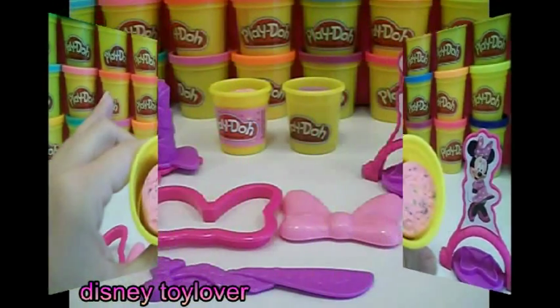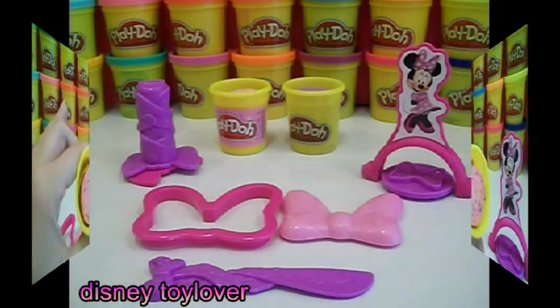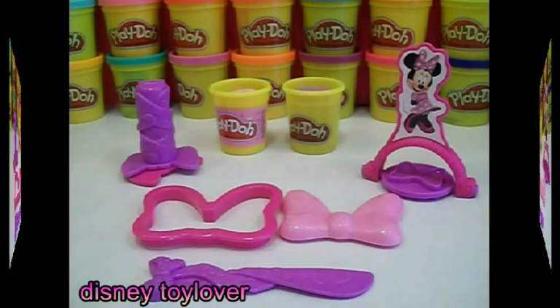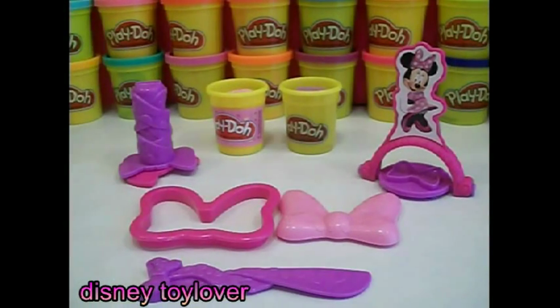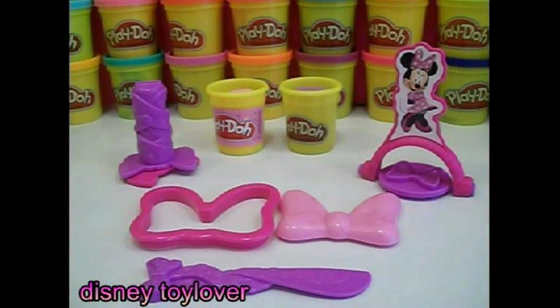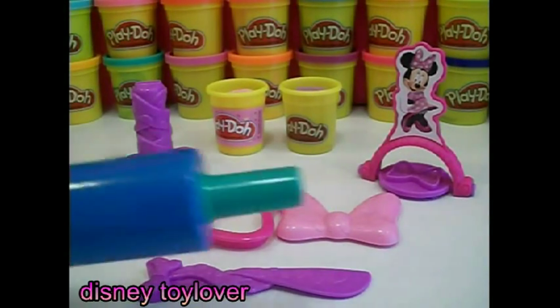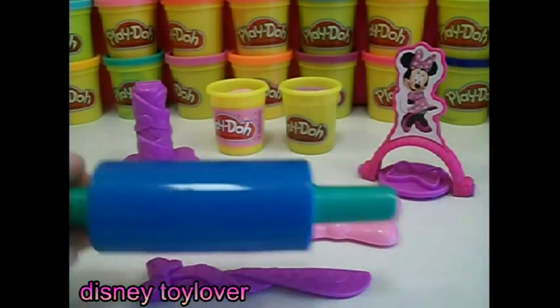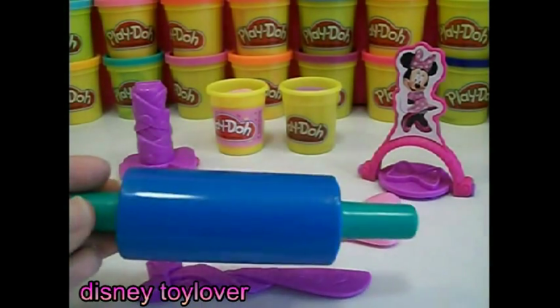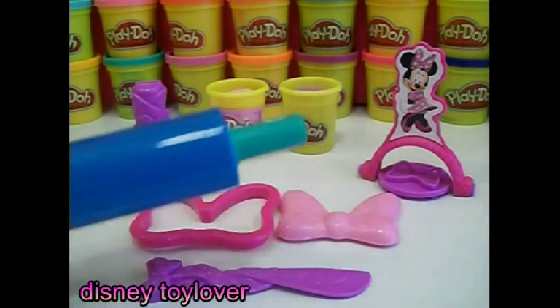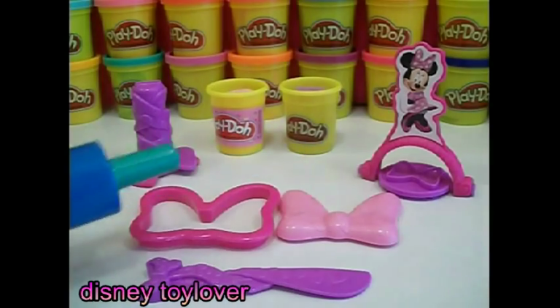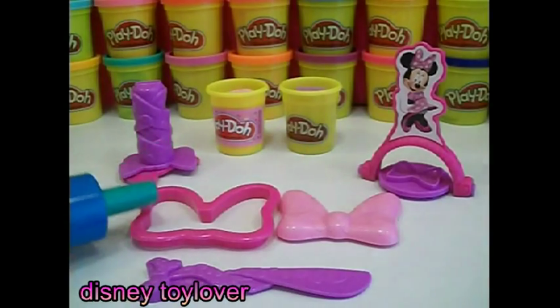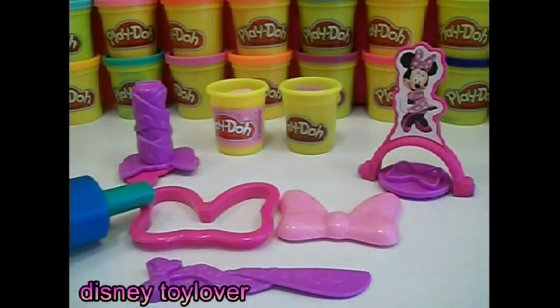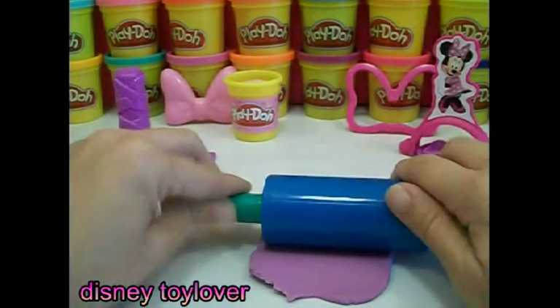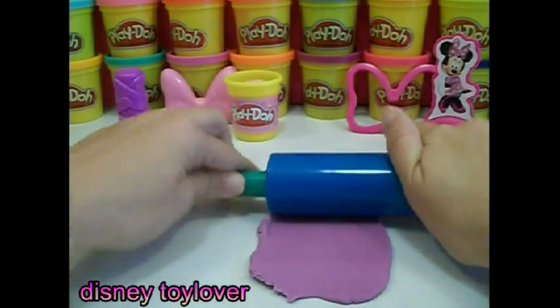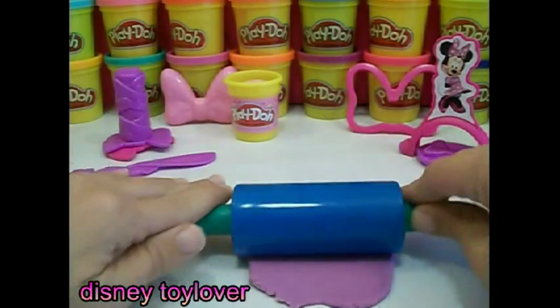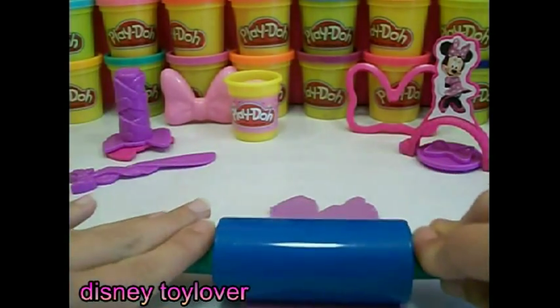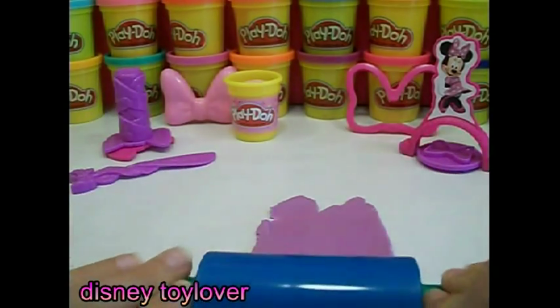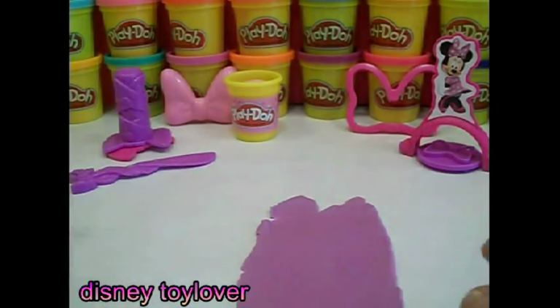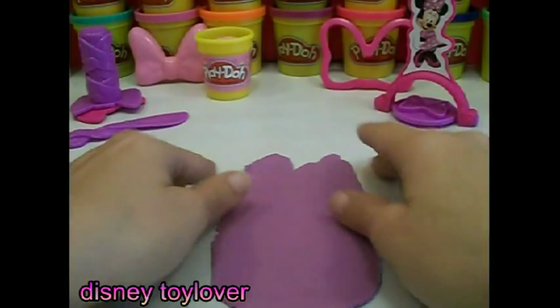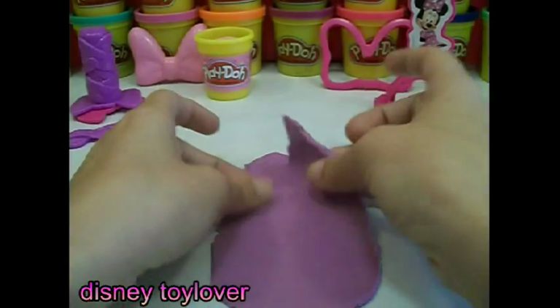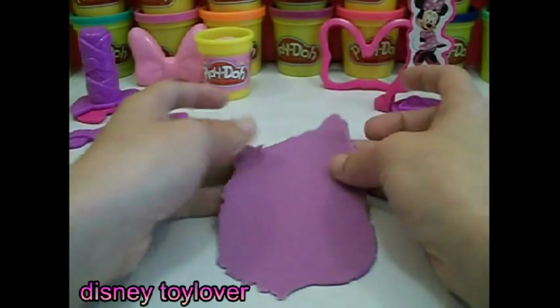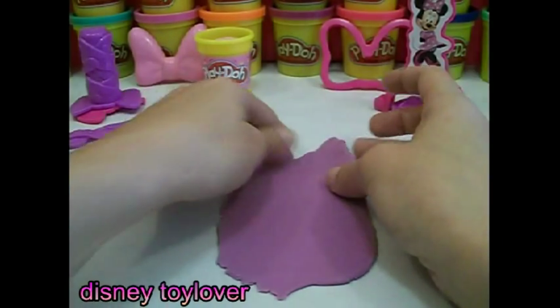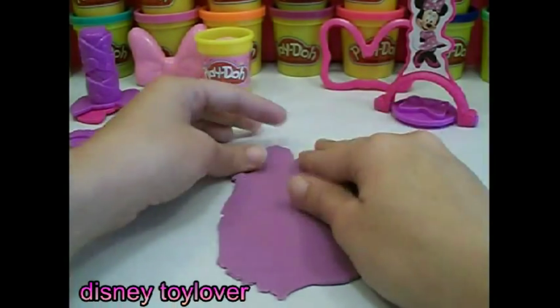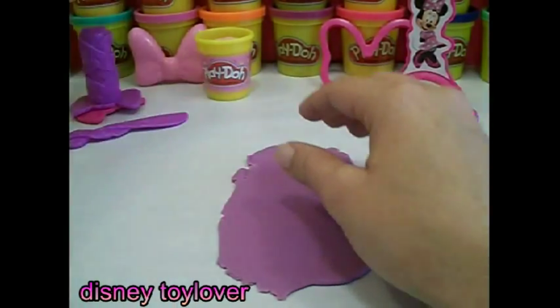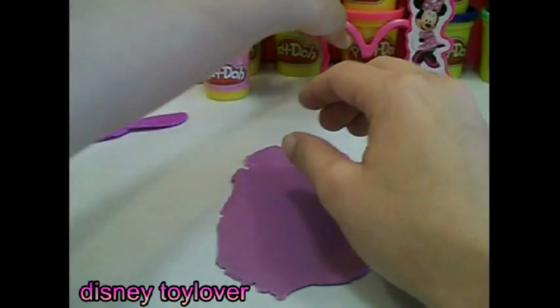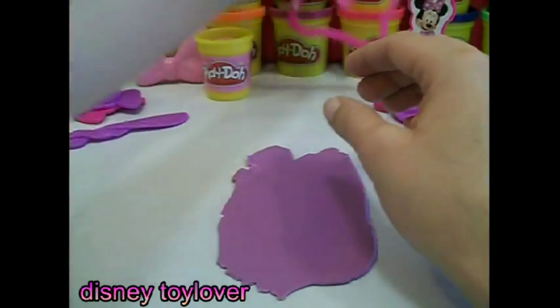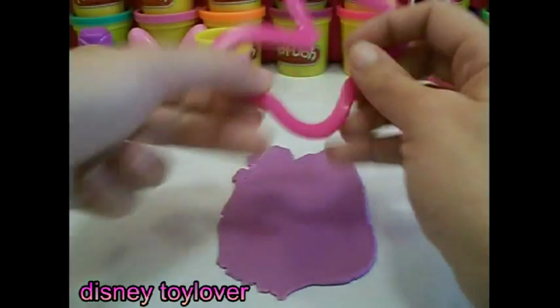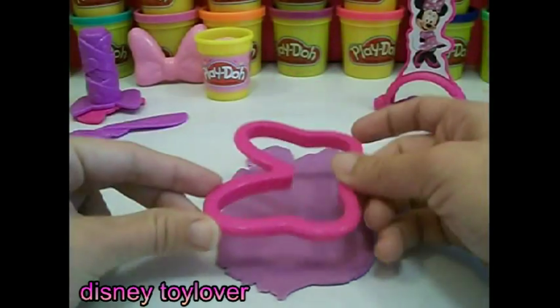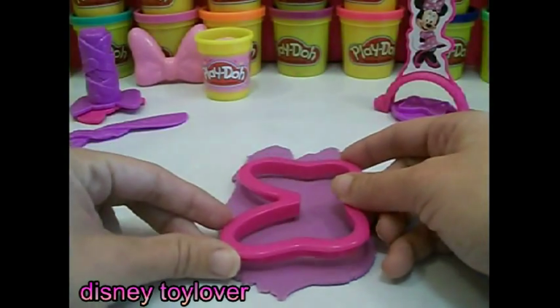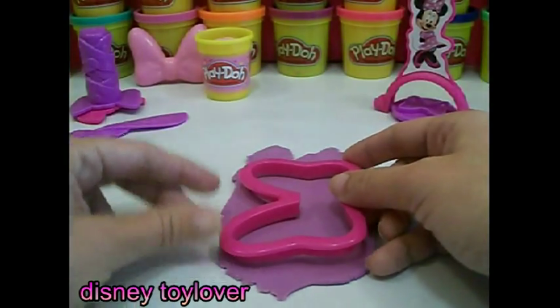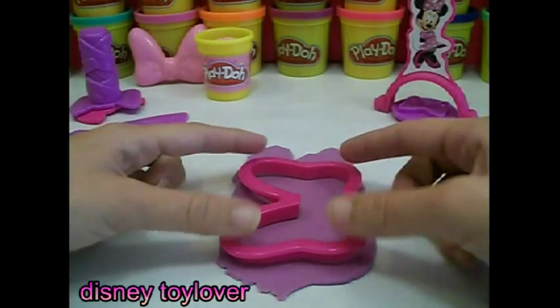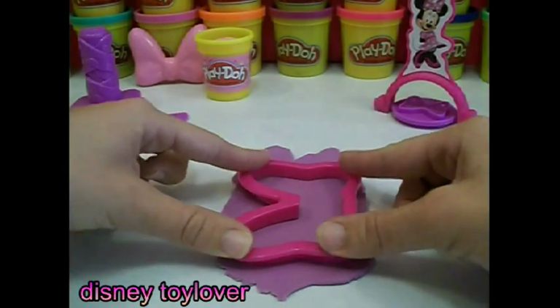Are you ready to get started? We need a roller first. Now let's roll out this purple play-doh and get started. Cookie cutter time!